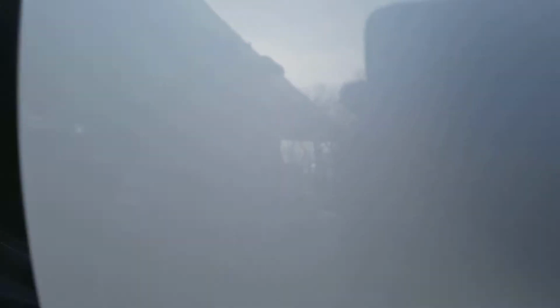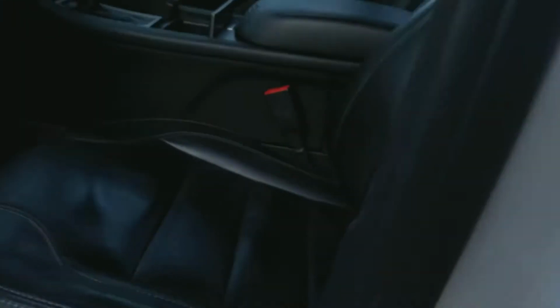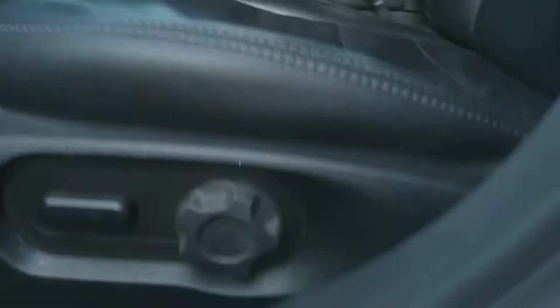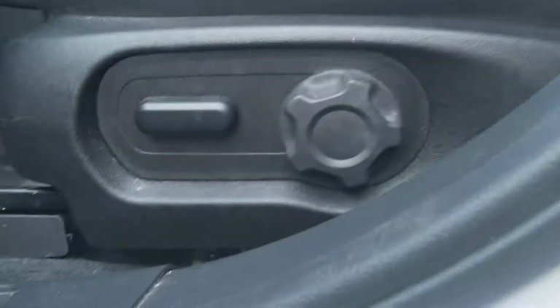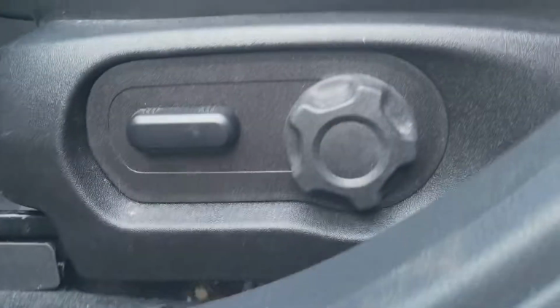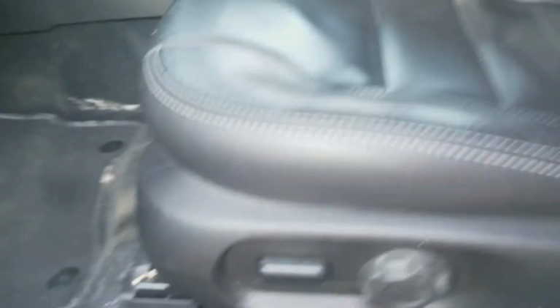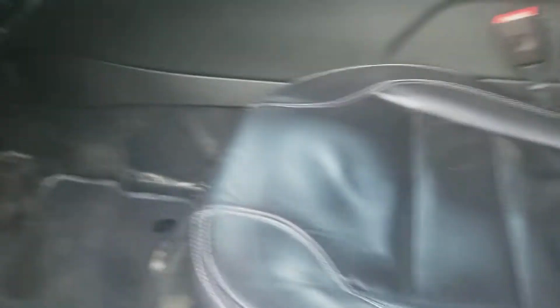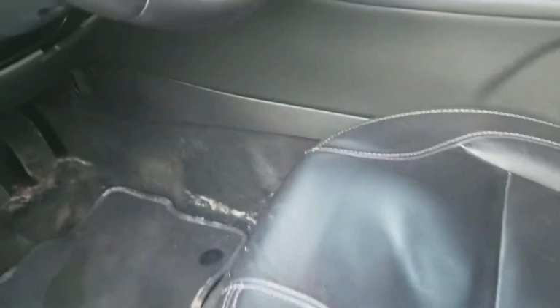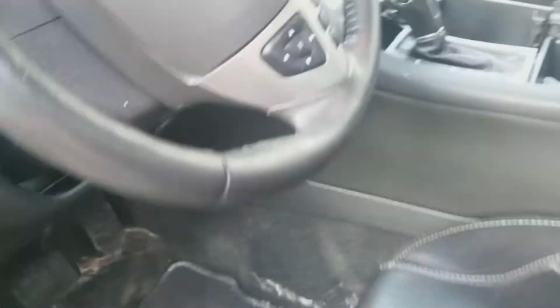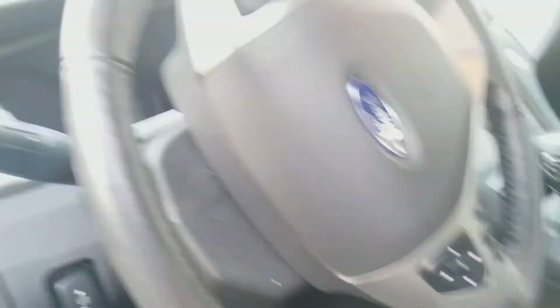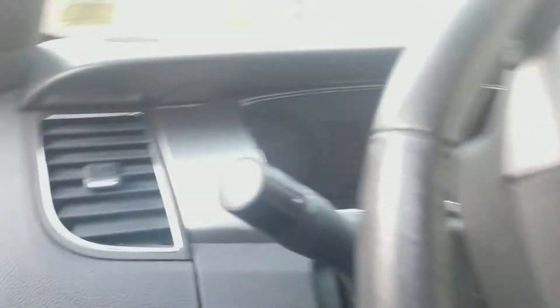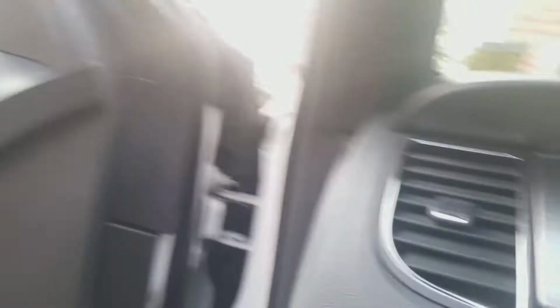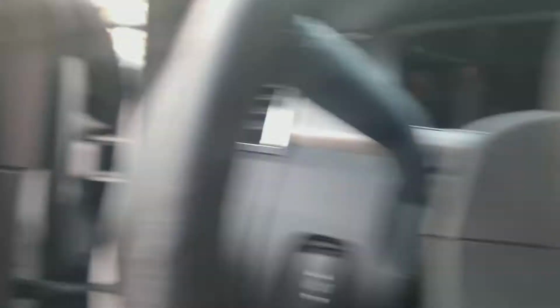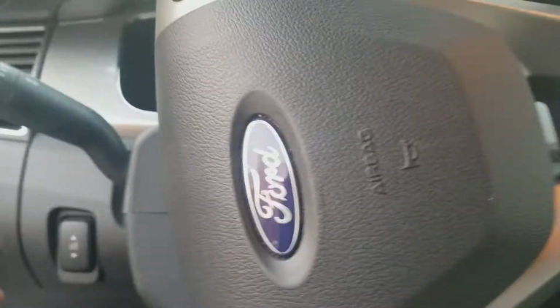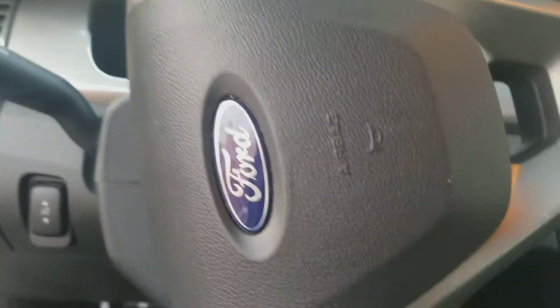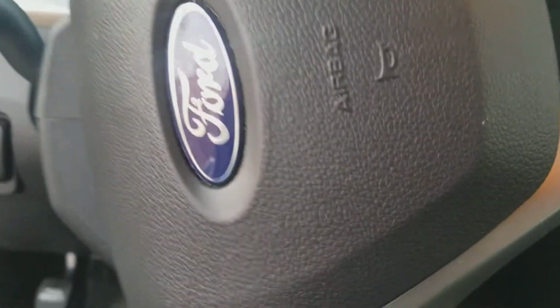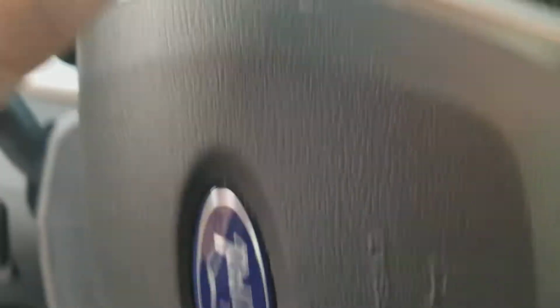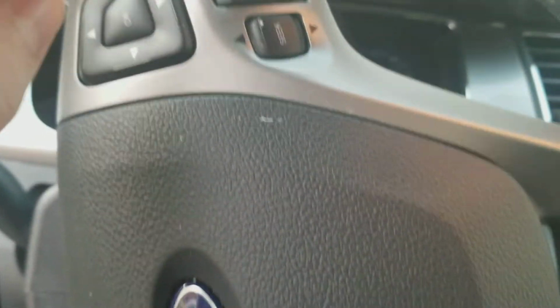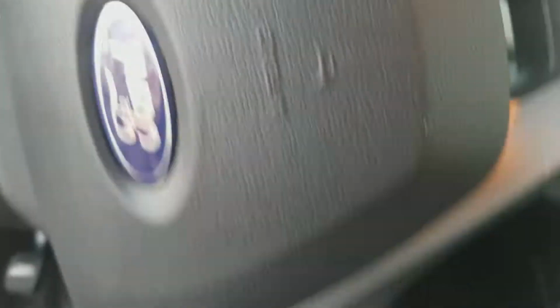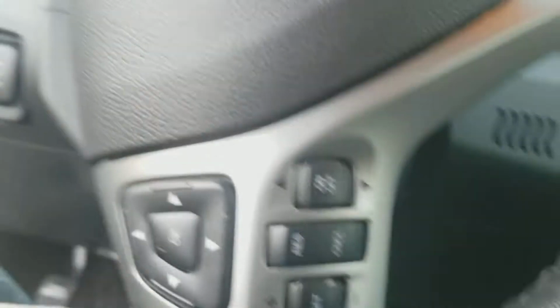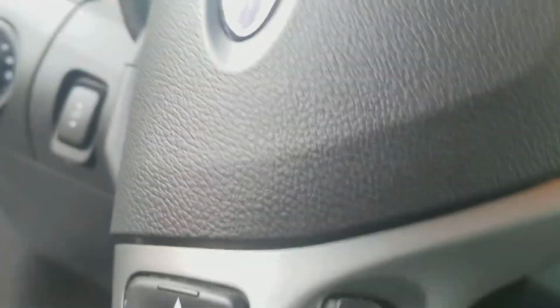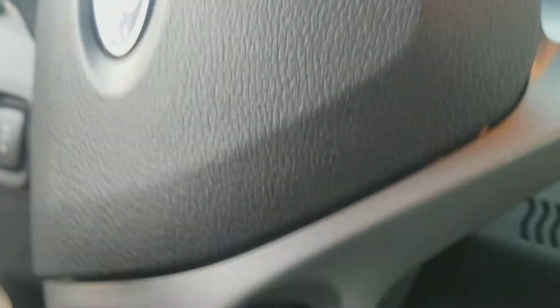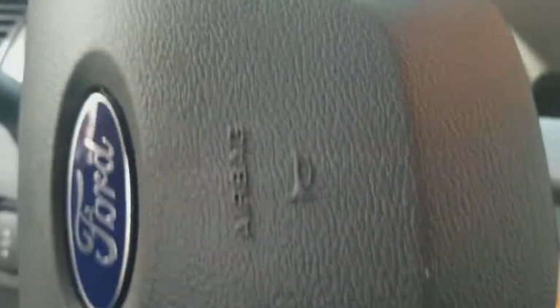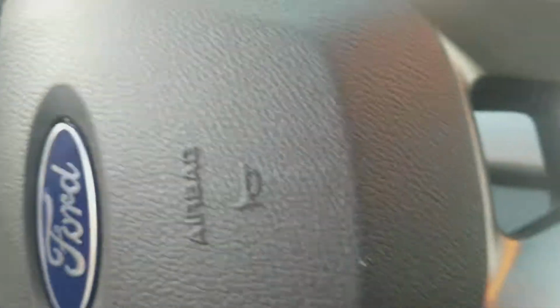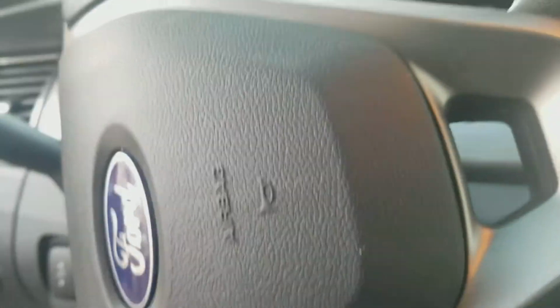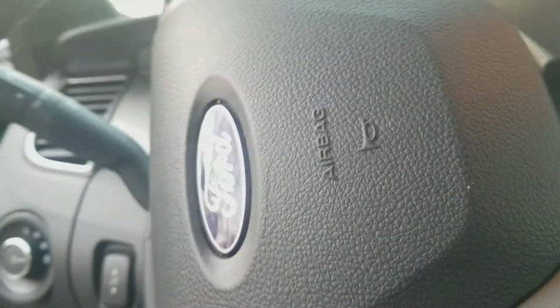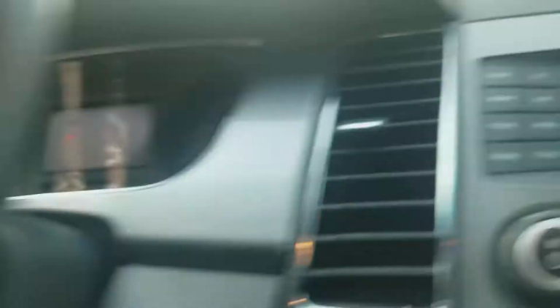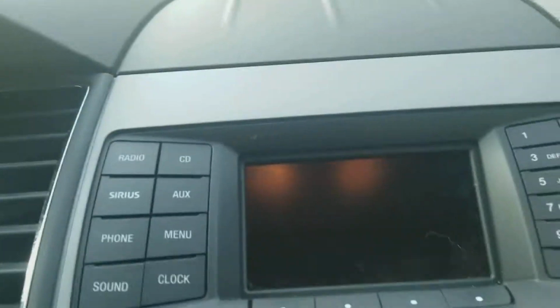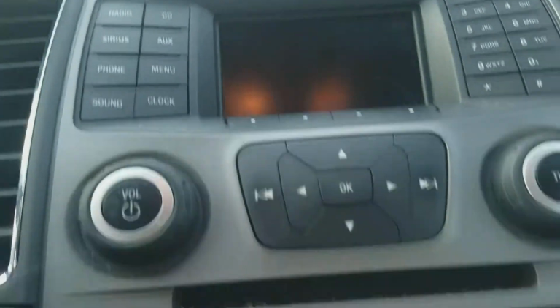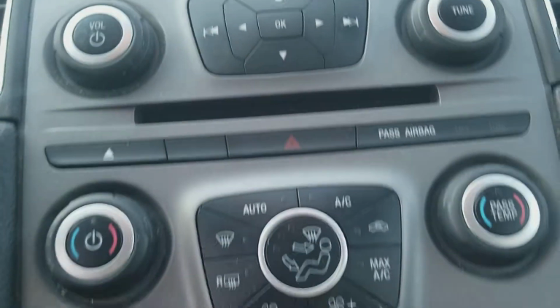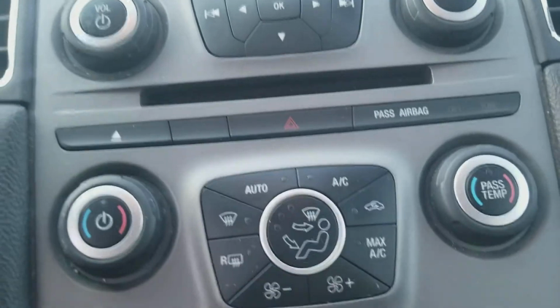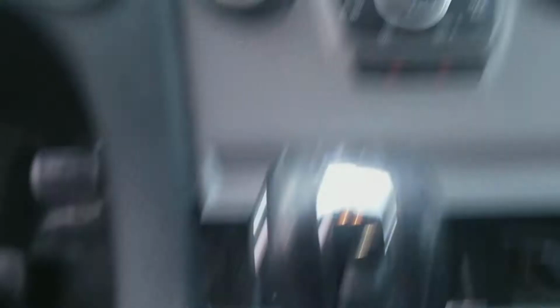This vehicle is manufactured in August of 2016. Here is the Ford steering wheel — we've got the controls on the left and the right, radio controls, phone, the radio, and climate controls.